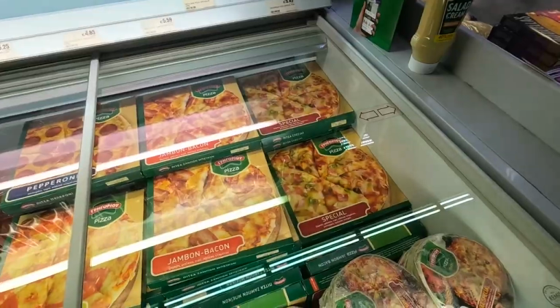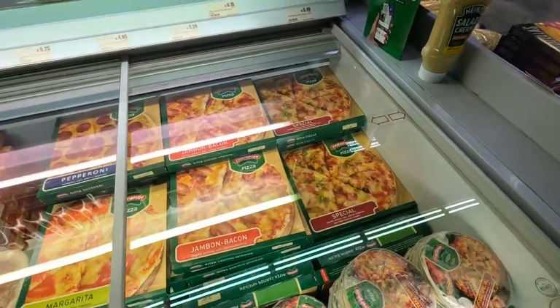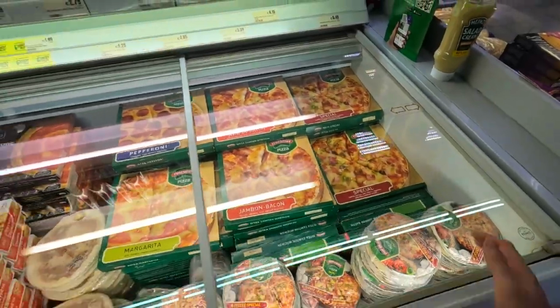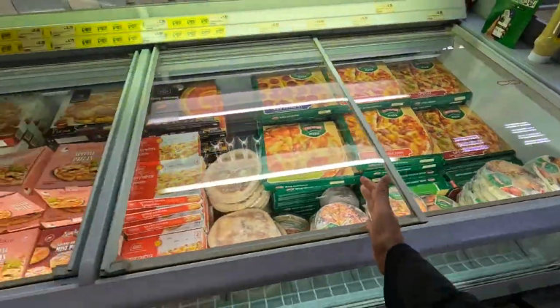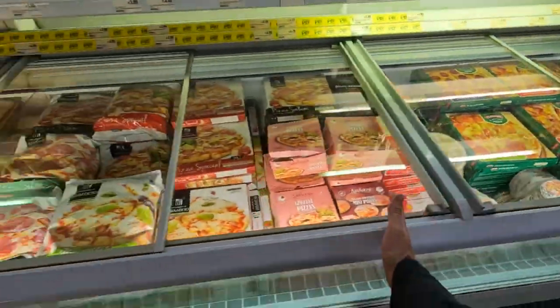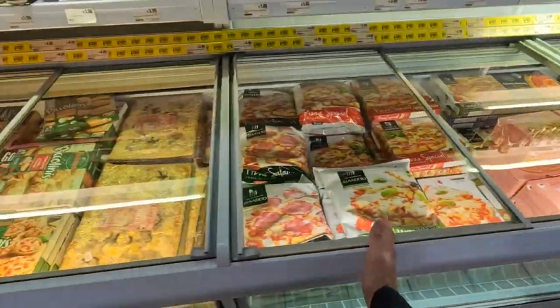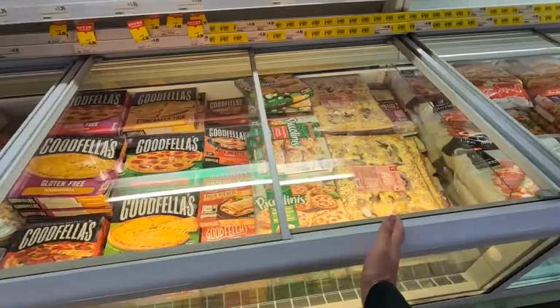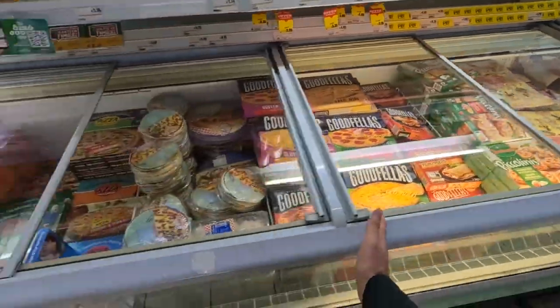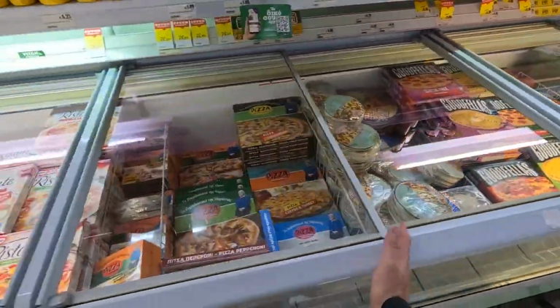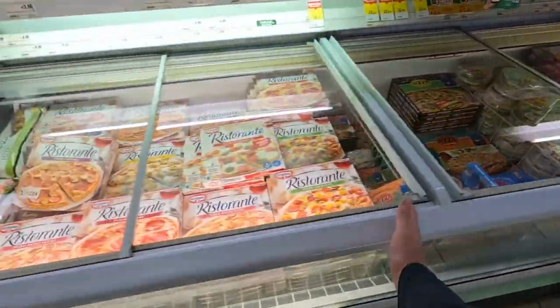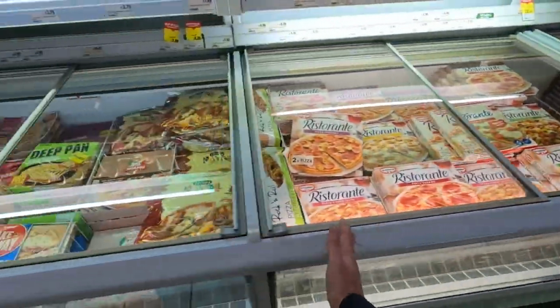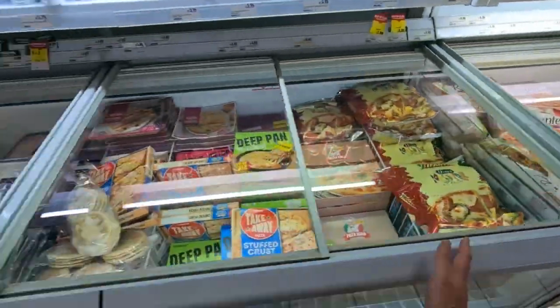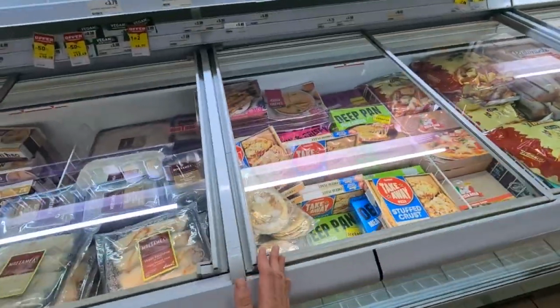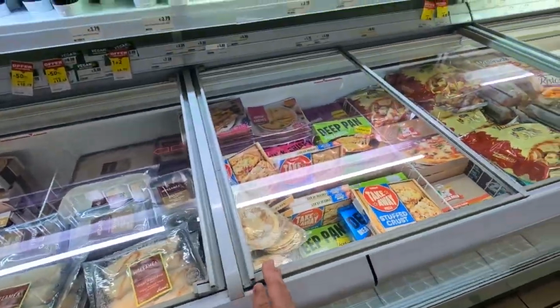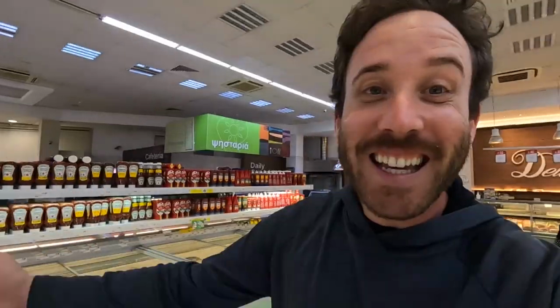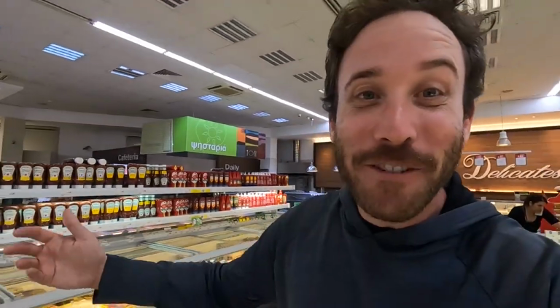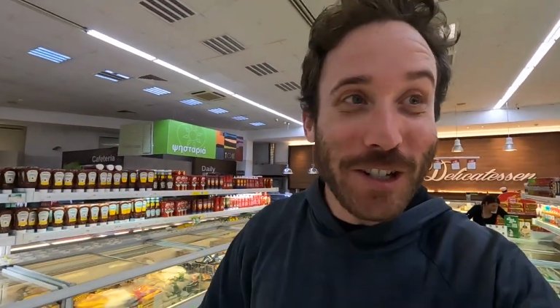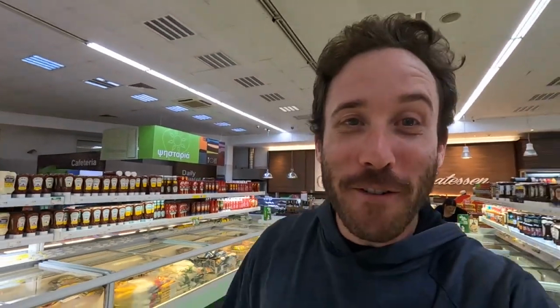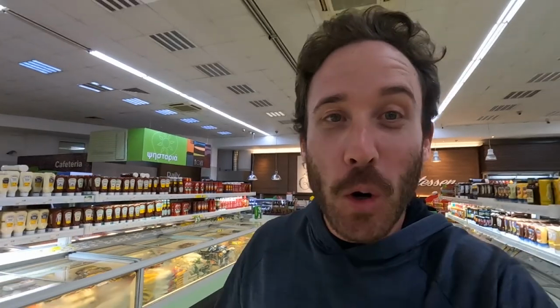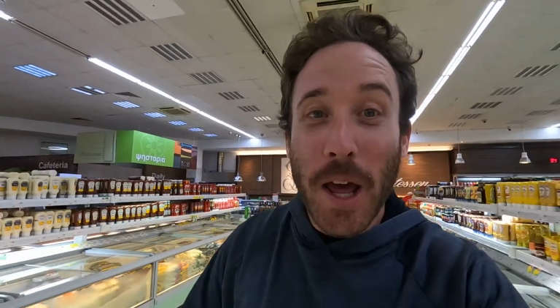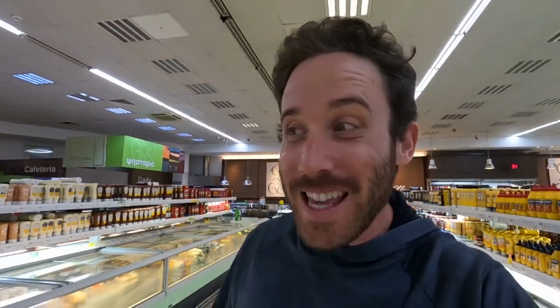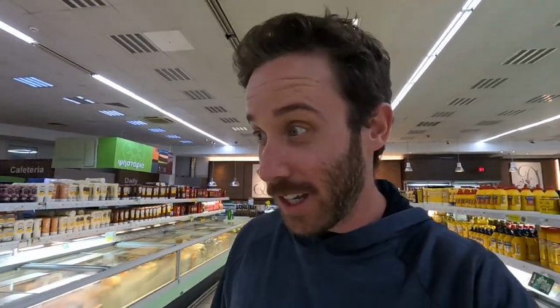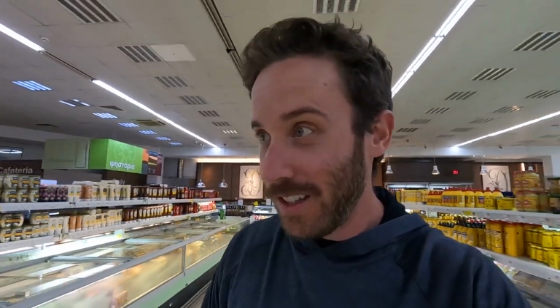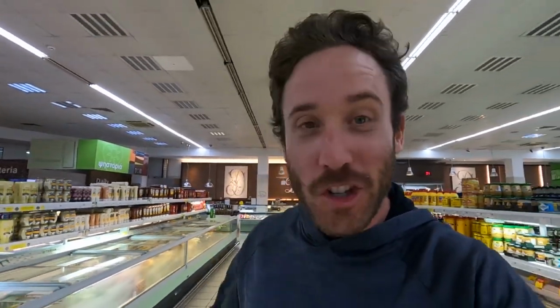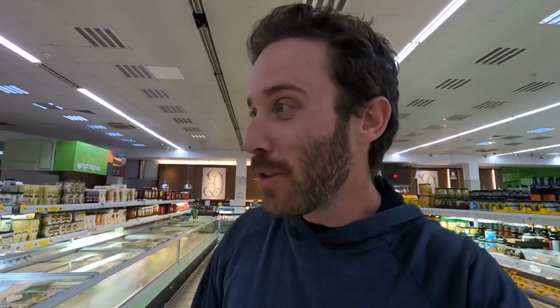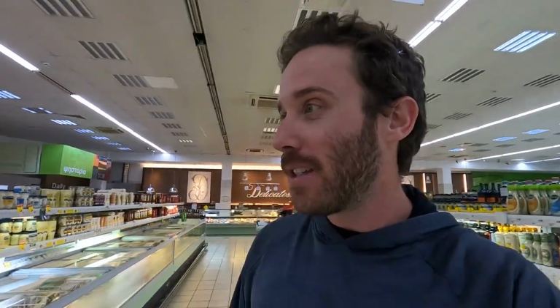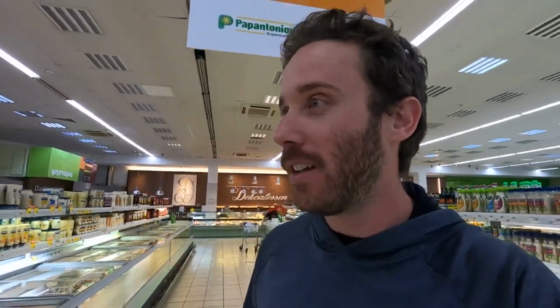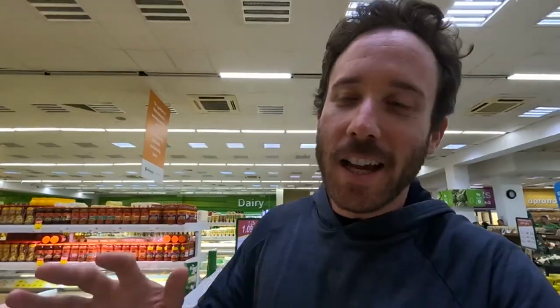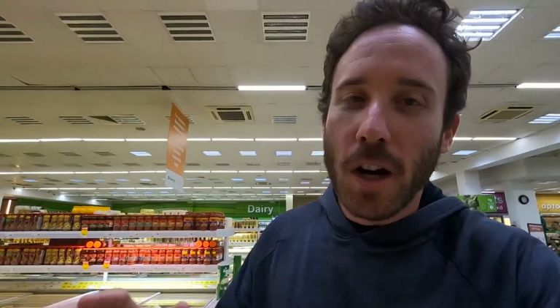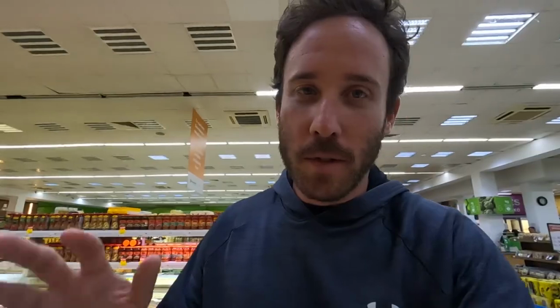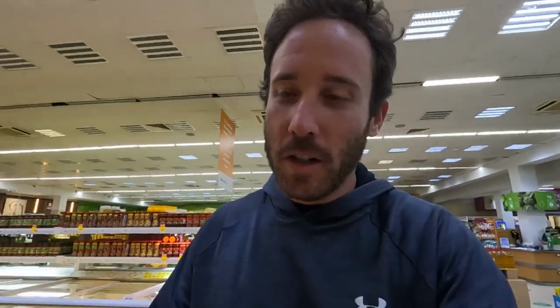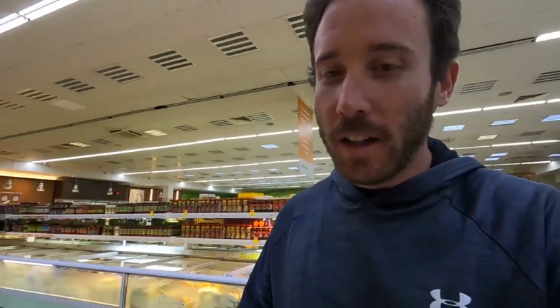Look at all these frozen pizzas. One freezer, two freezer, three freezer, four, five, six. Six freezers of frozen pizza. Just frozen pizza.